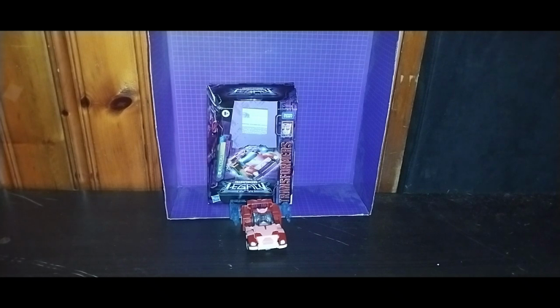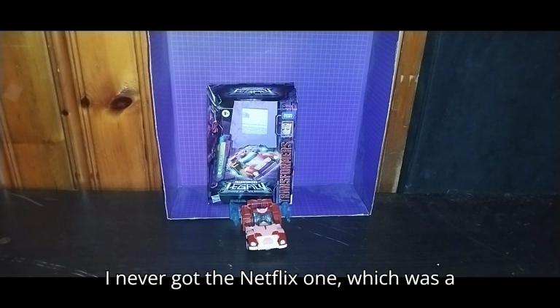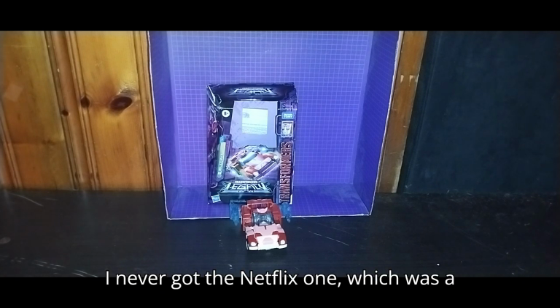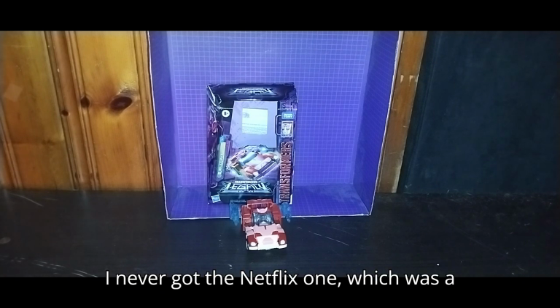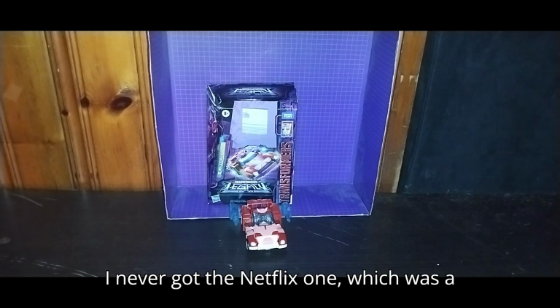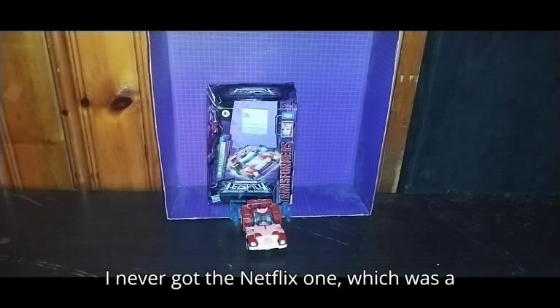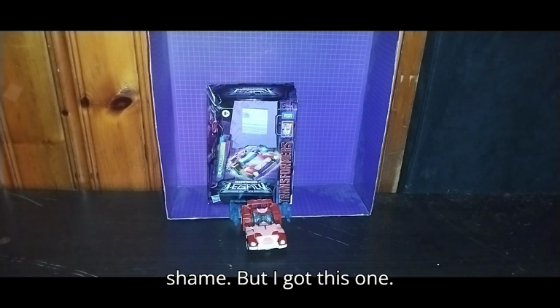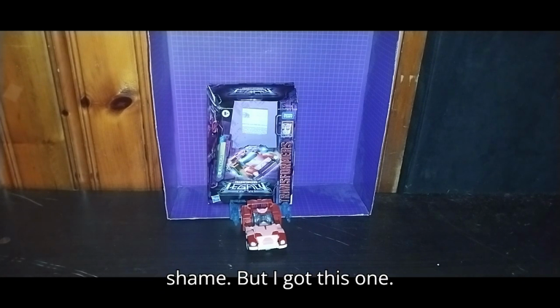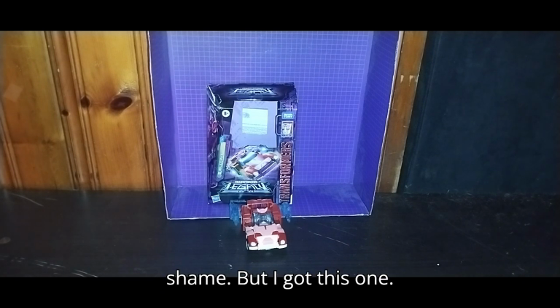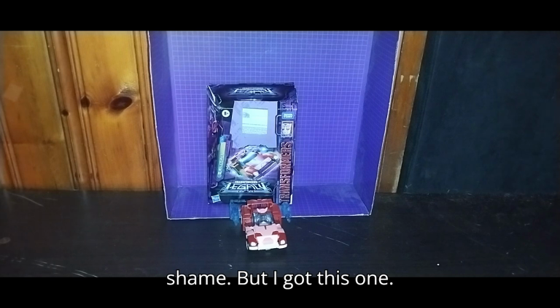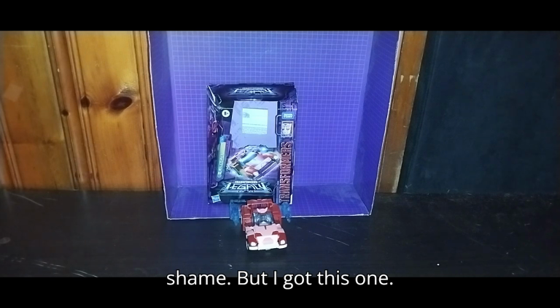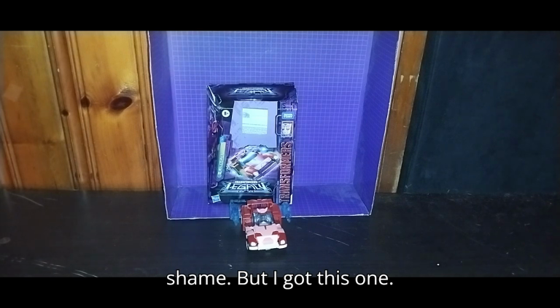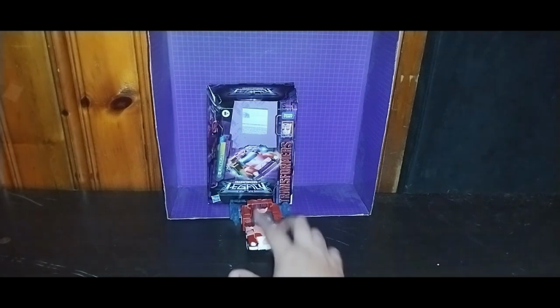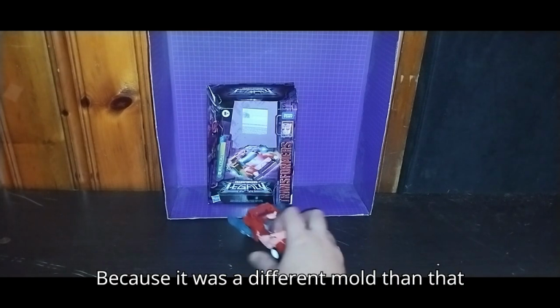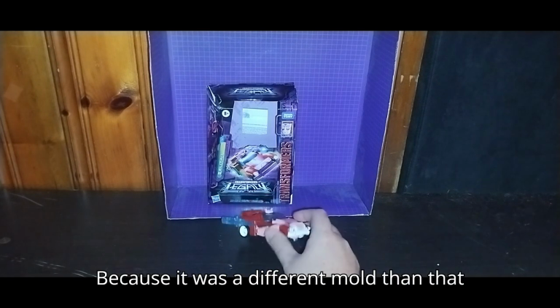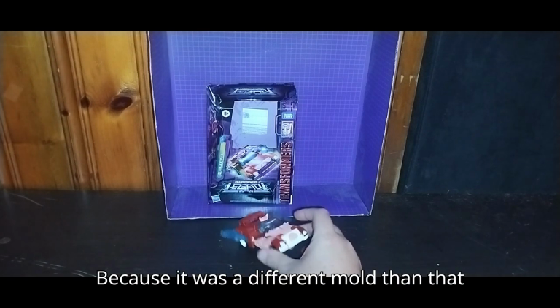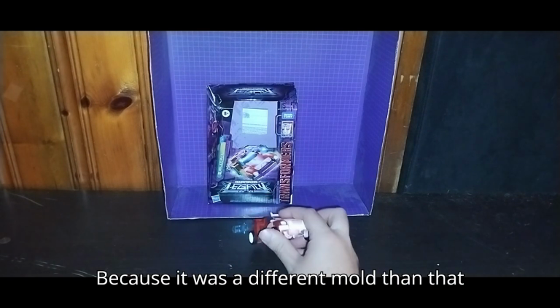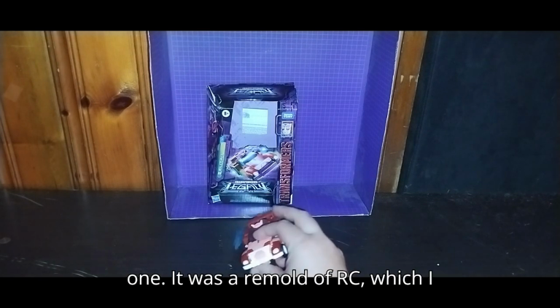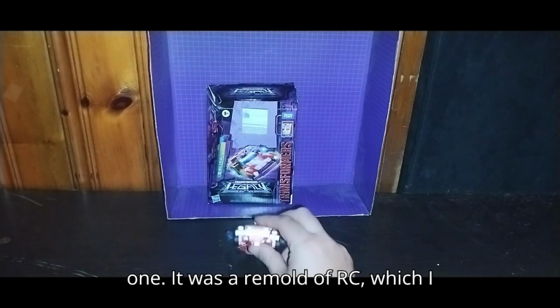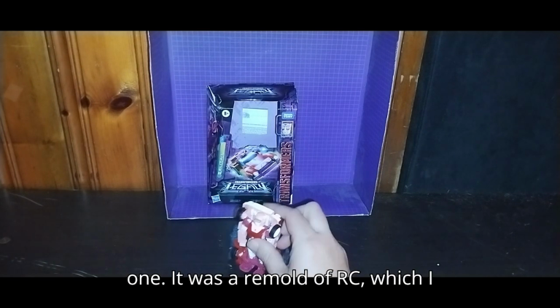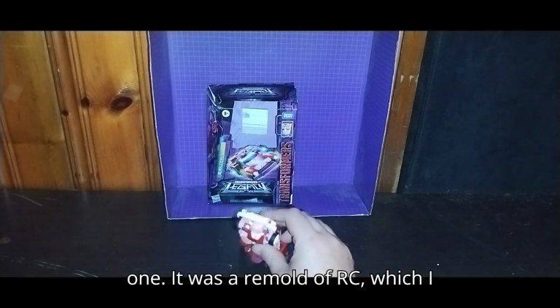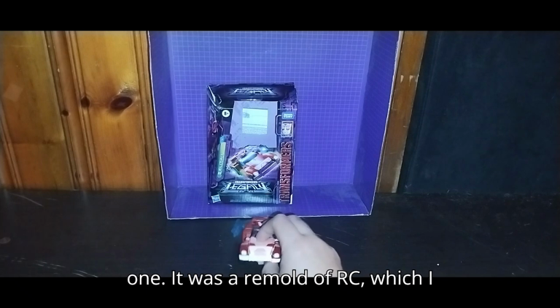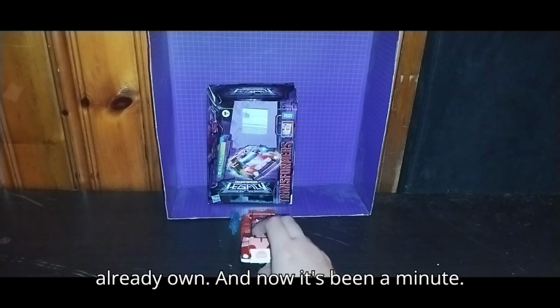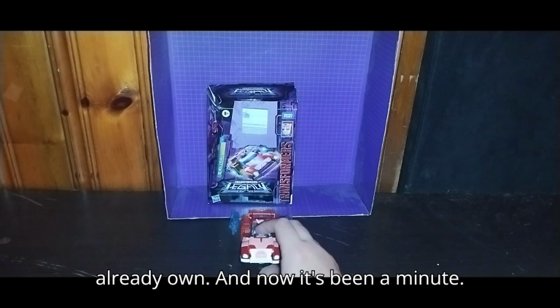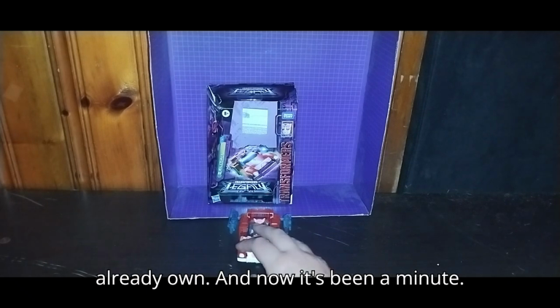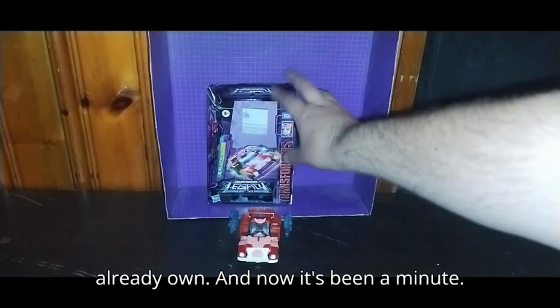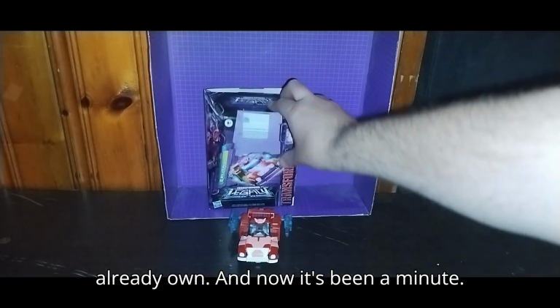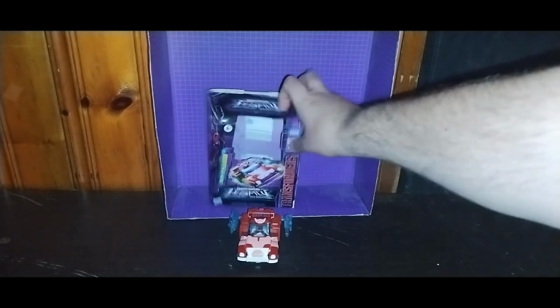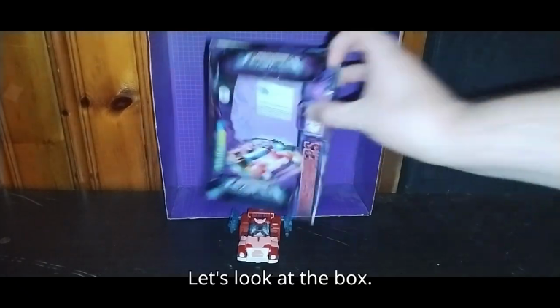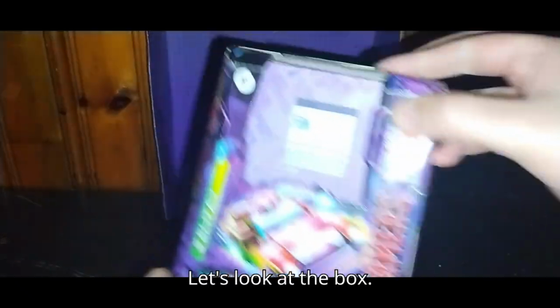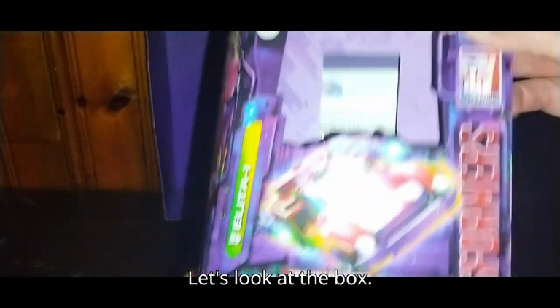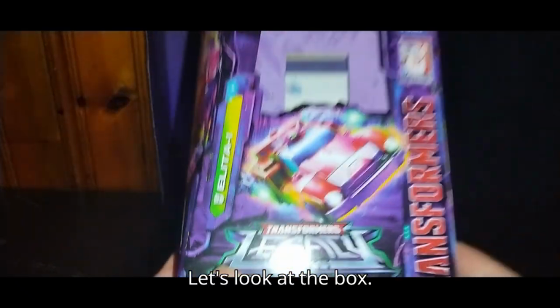I never got the Netflix one, which was a shame. But I got this one because it was a different mold — it was a remold of RC, which I already own. And now let's look at the box.